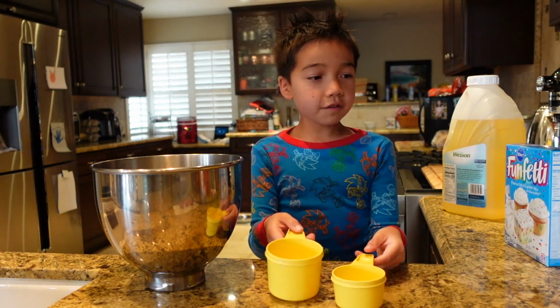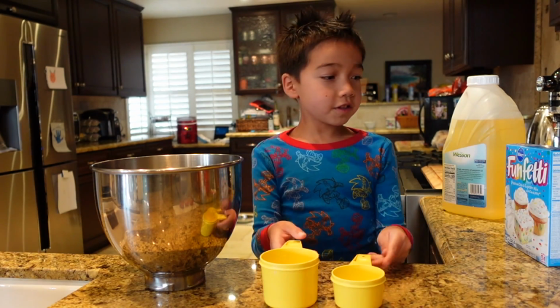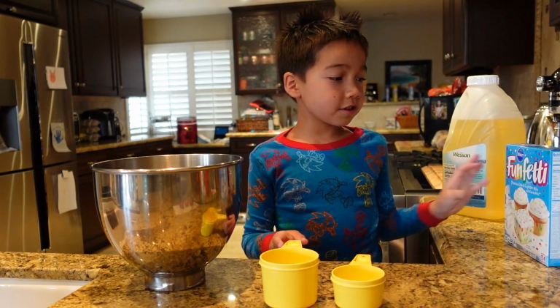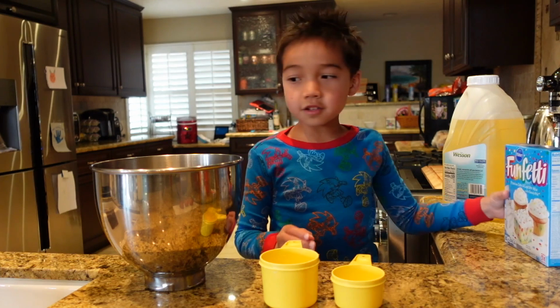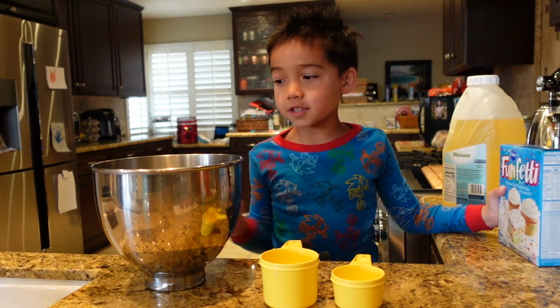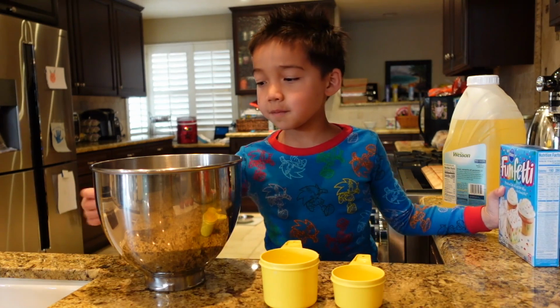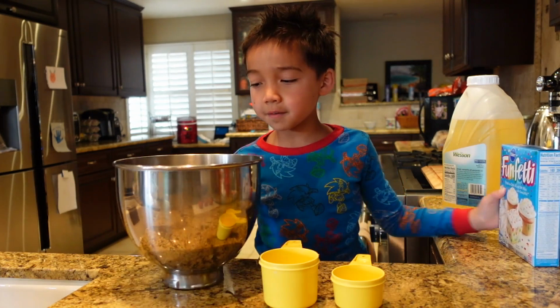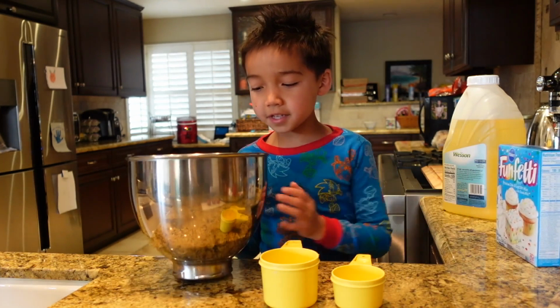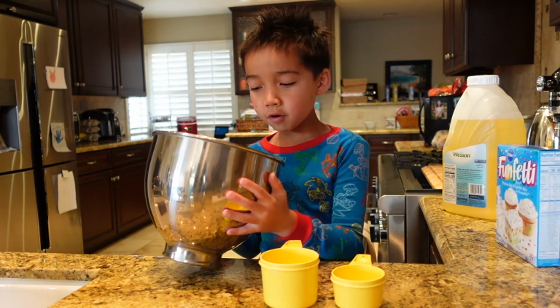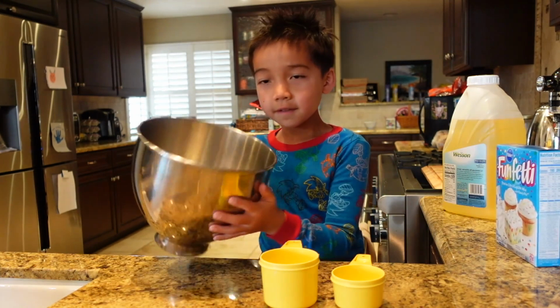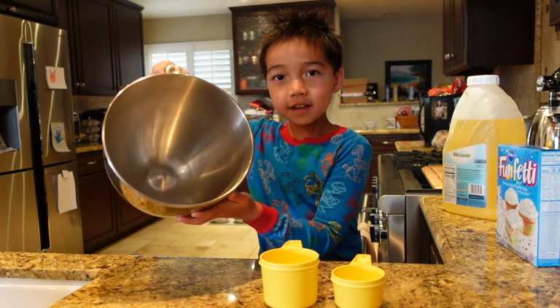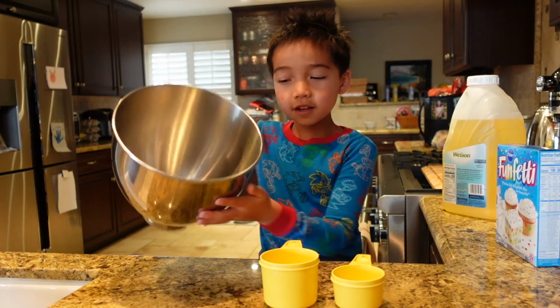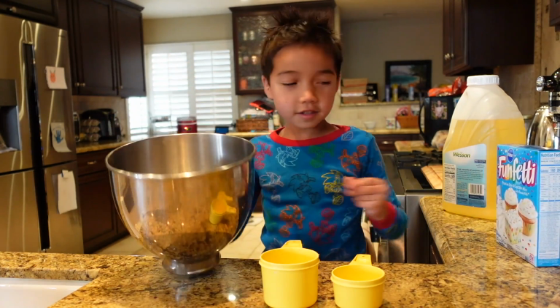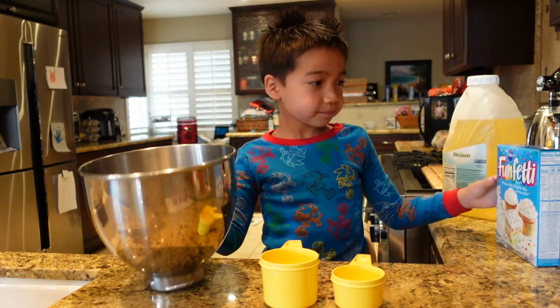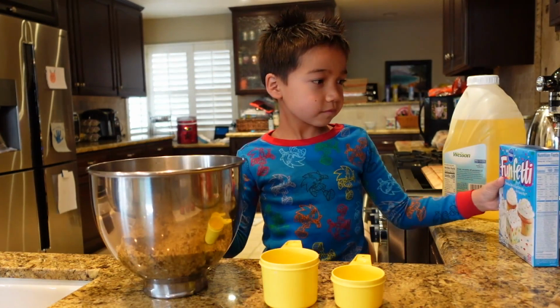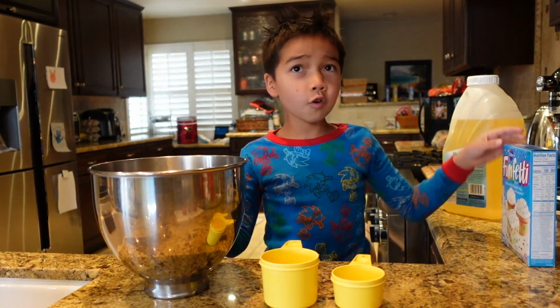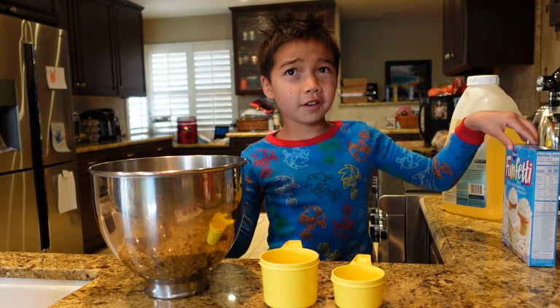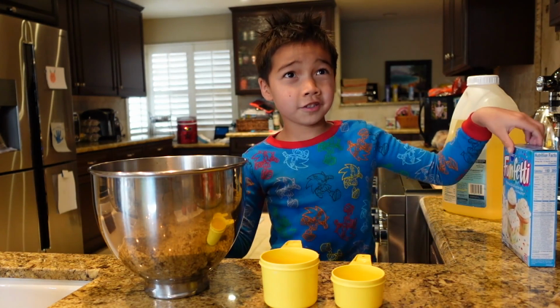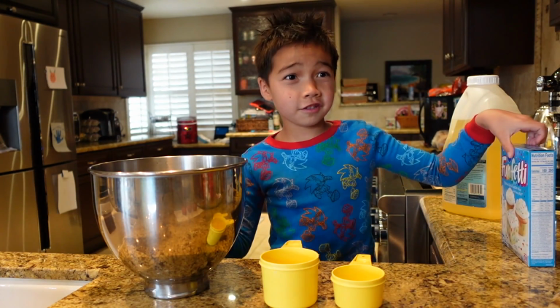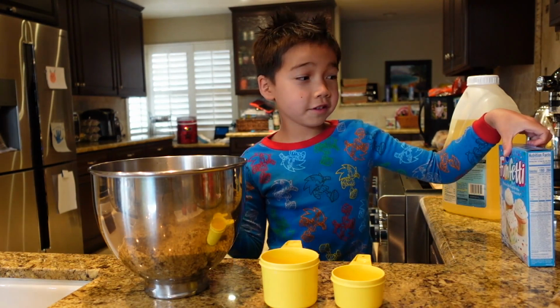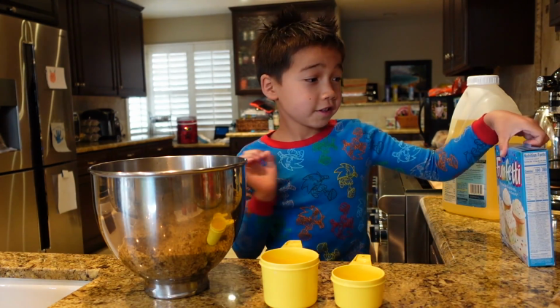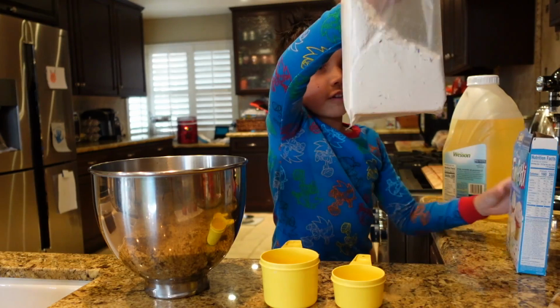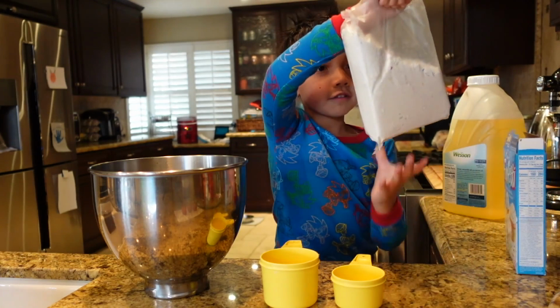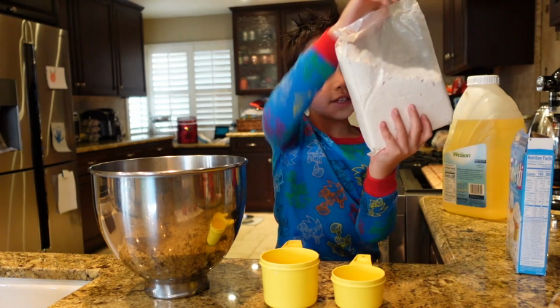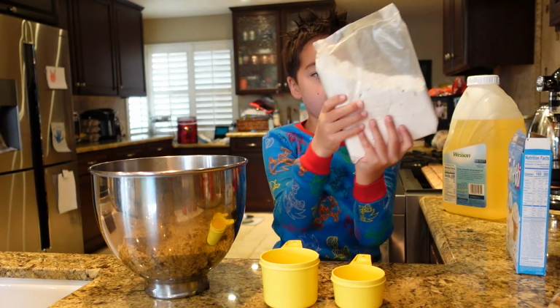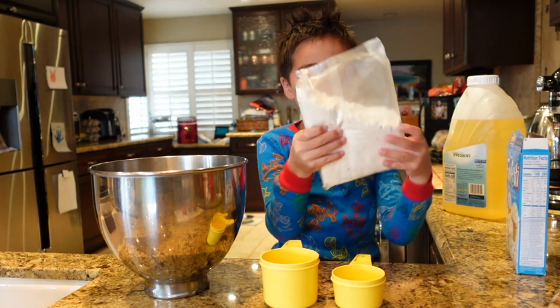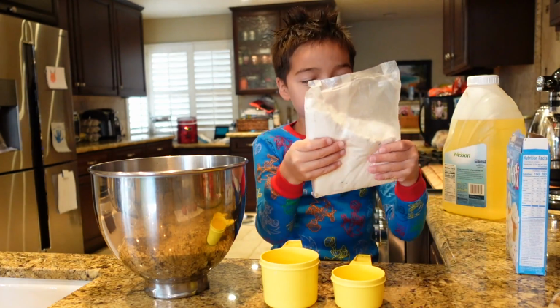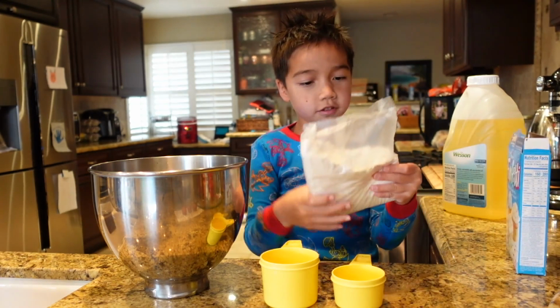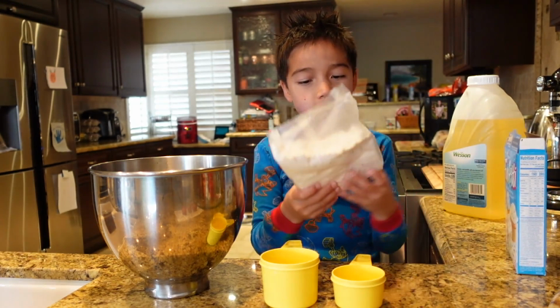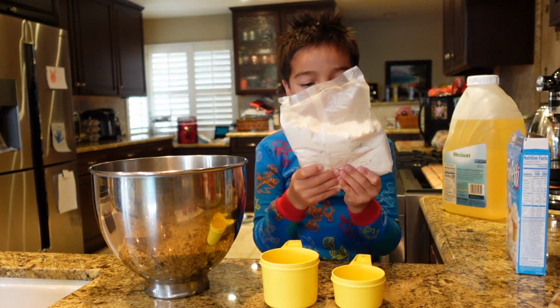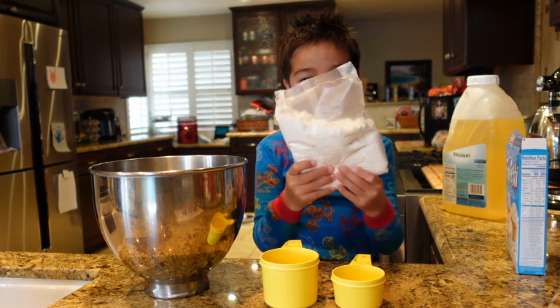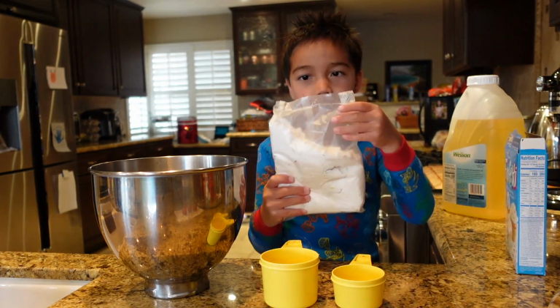So the first thing you need to do is get a big mixing bowl — here it is. Oh my gosh, that's hot. So here's a look at the batter. This looks like a pale color.